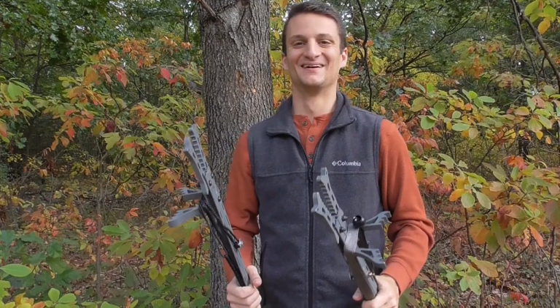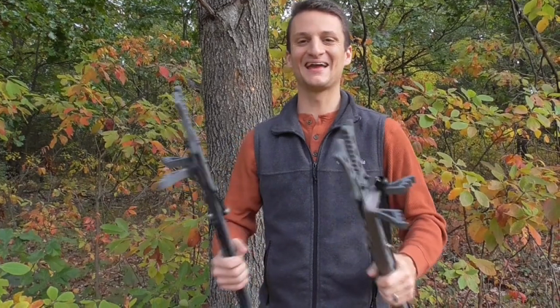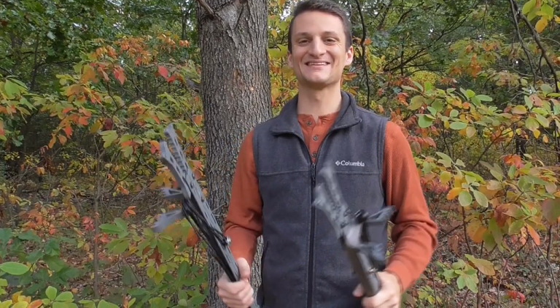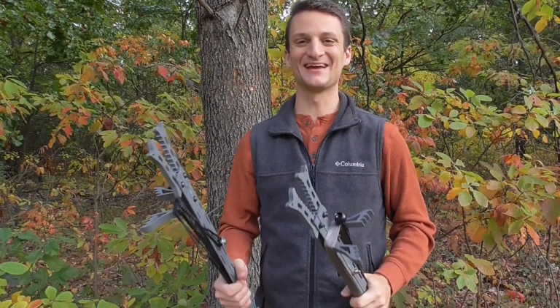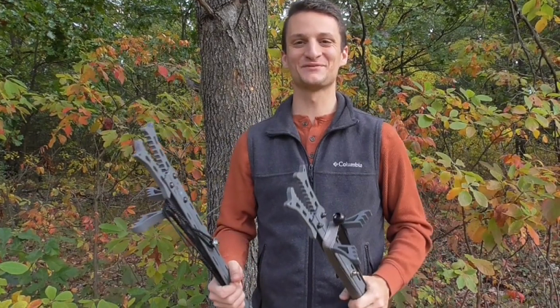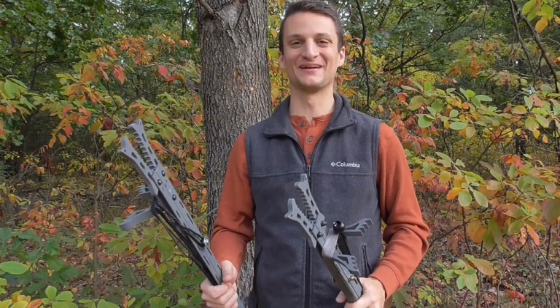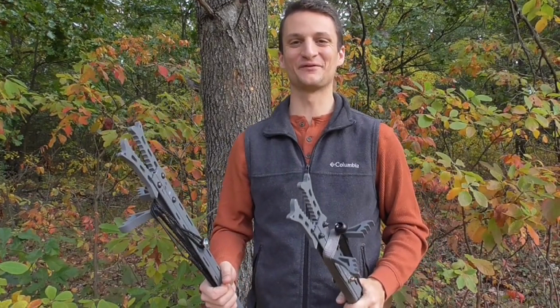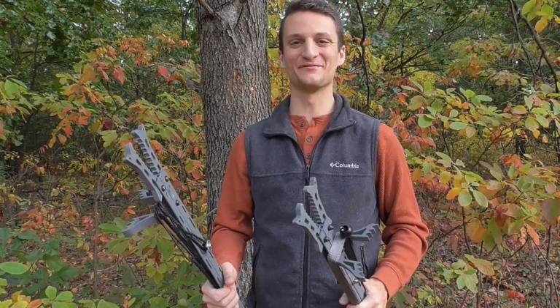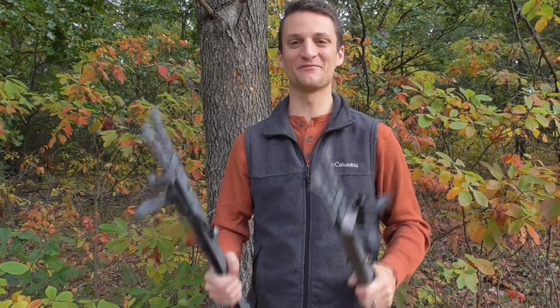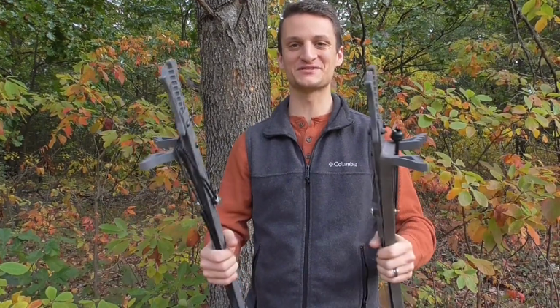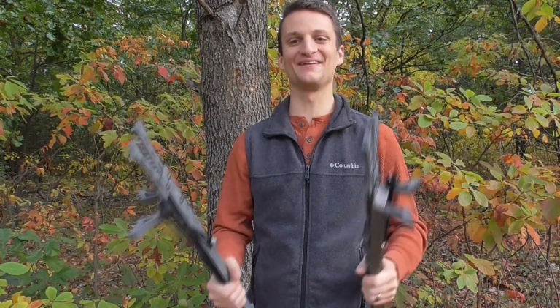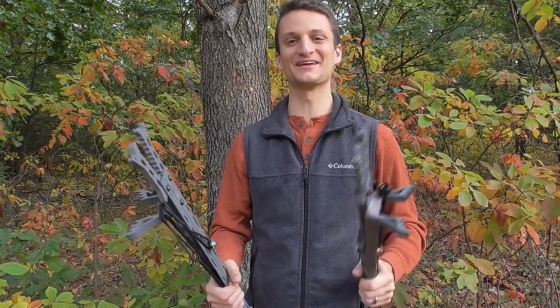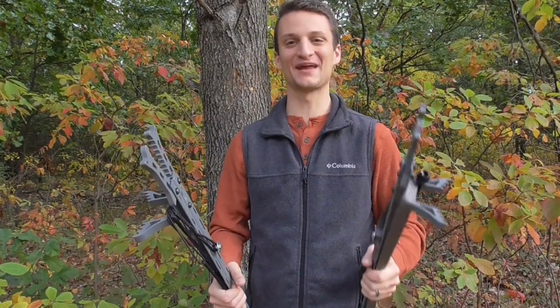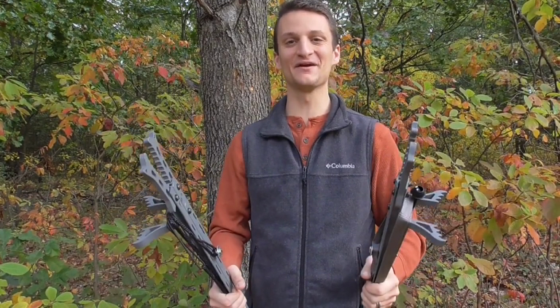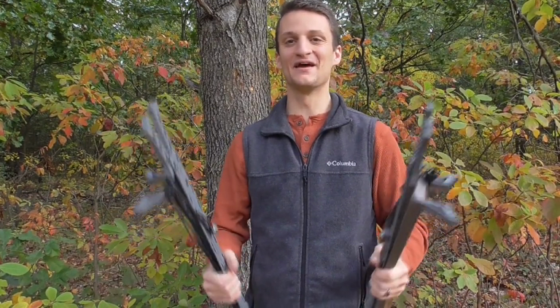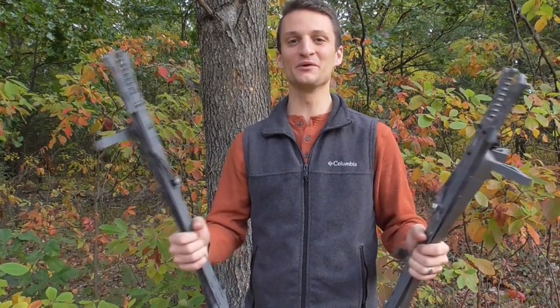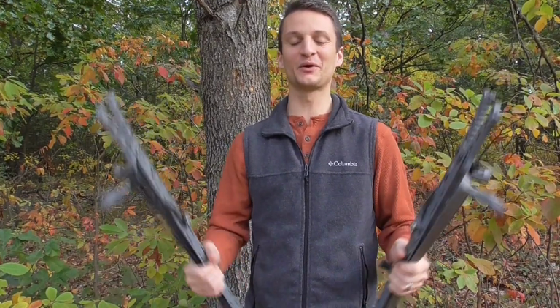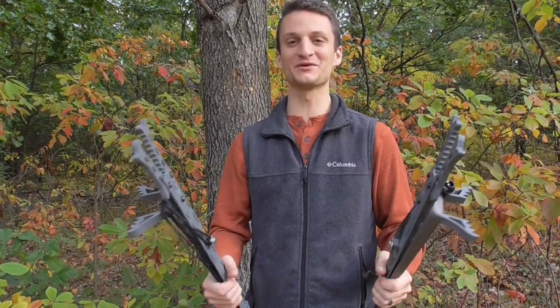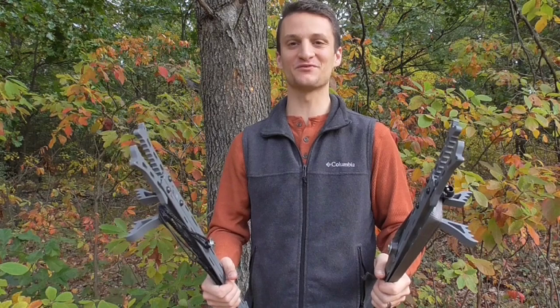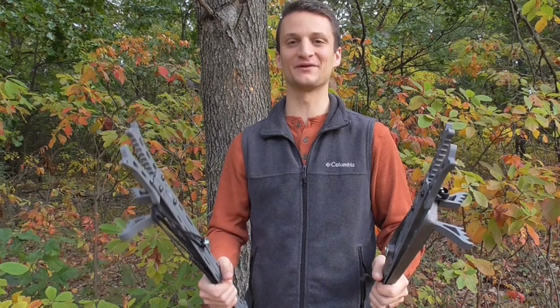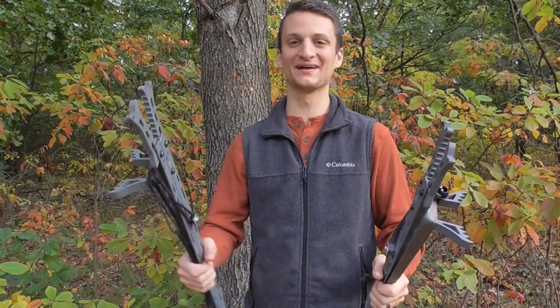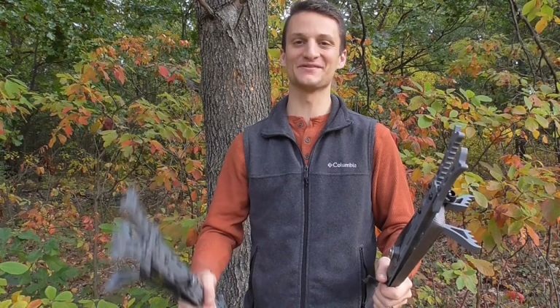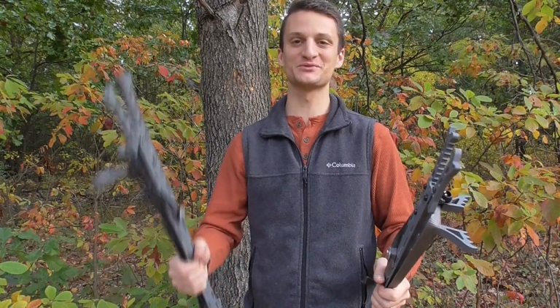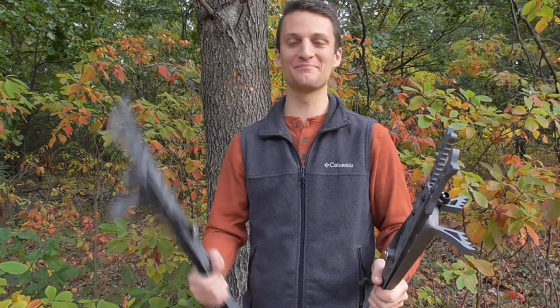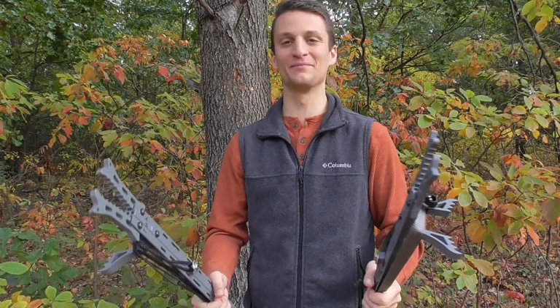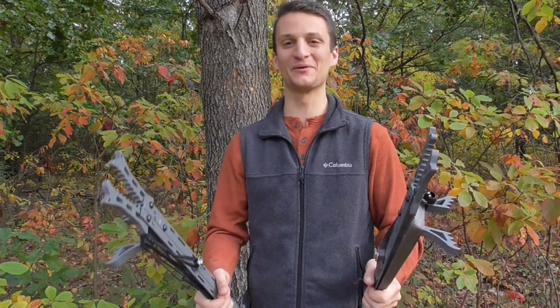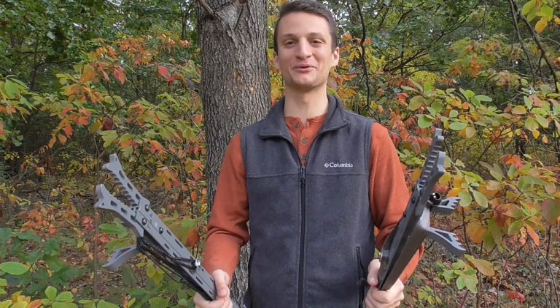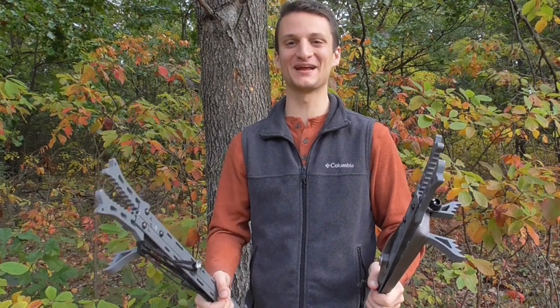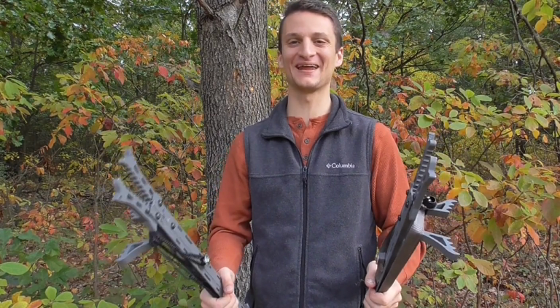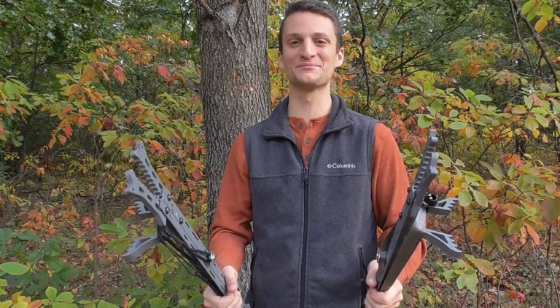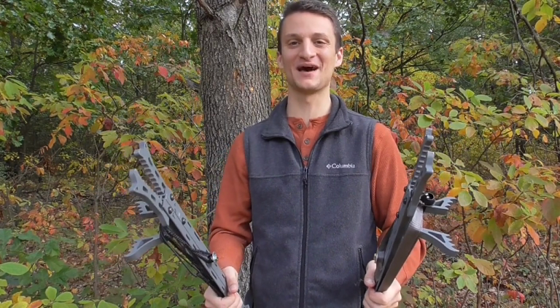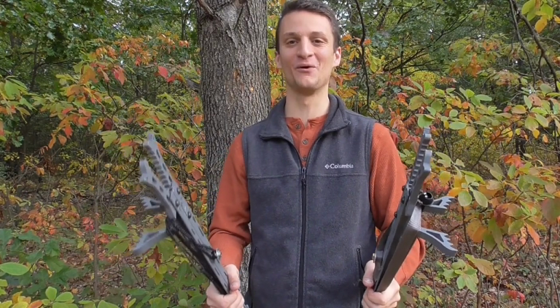Hey guys, thanks for tuning in for another video from the Saddle Hunting Channel. If you would, real quick, do us a favor and click on the subscribe button below — we'd appreciate it, that helps us out a whole bunch.